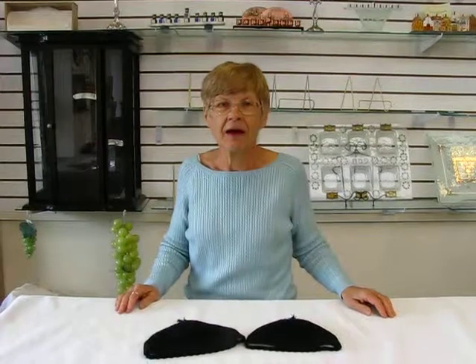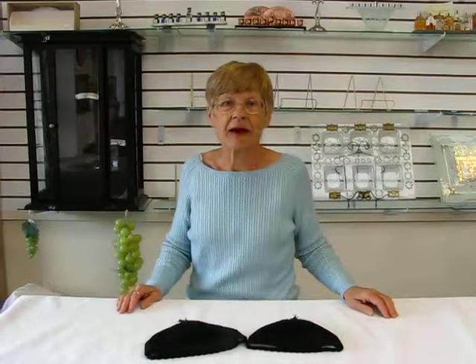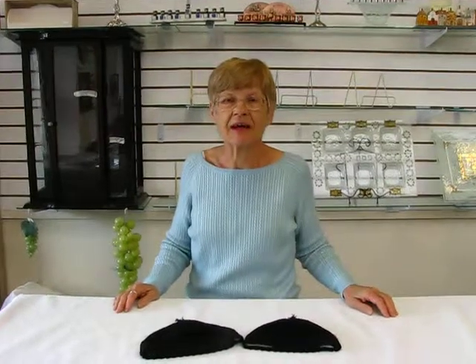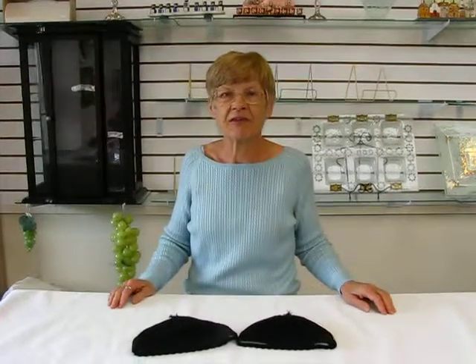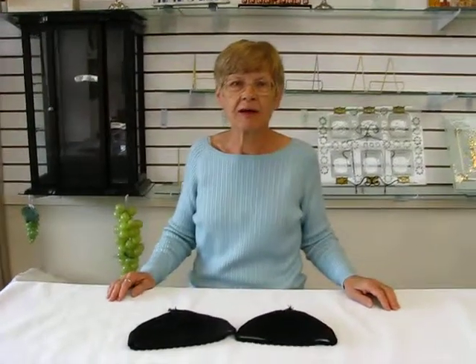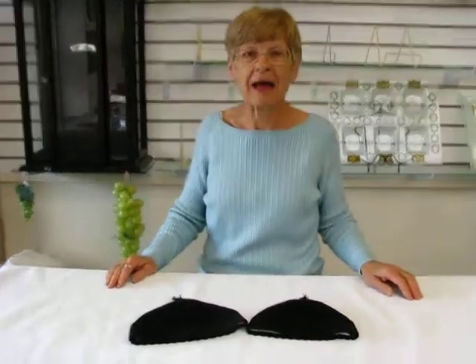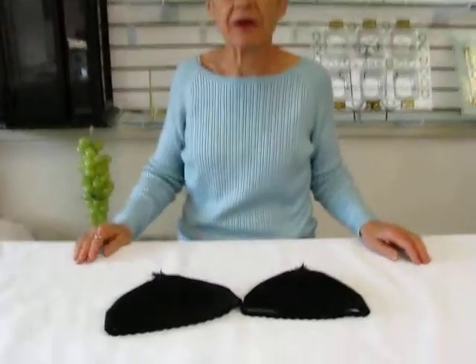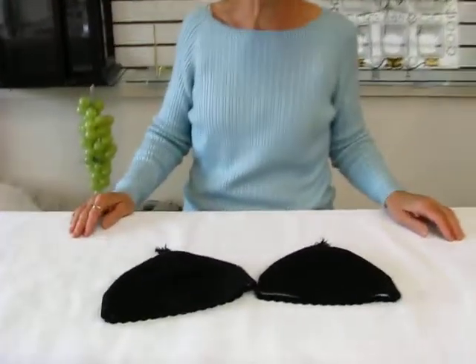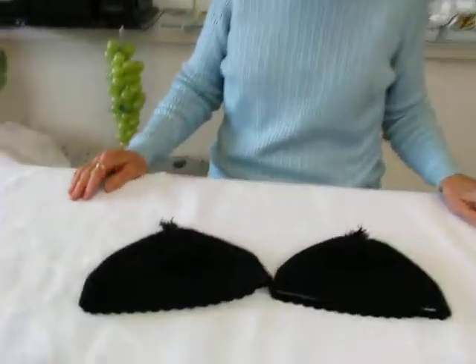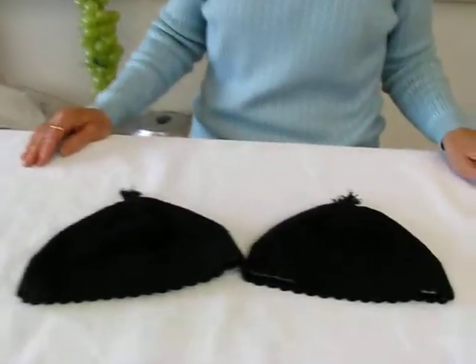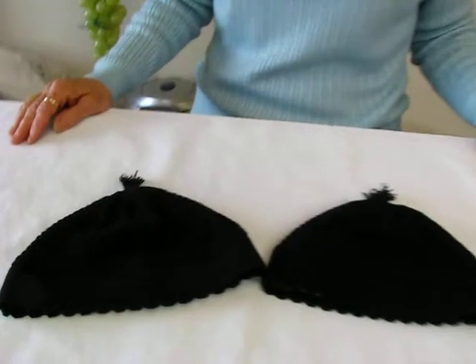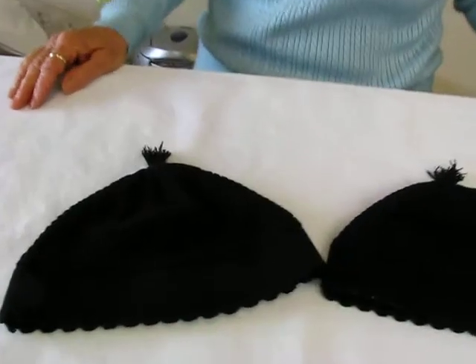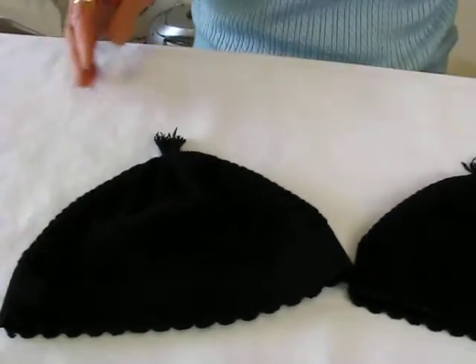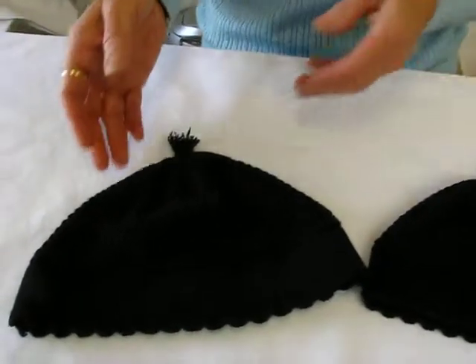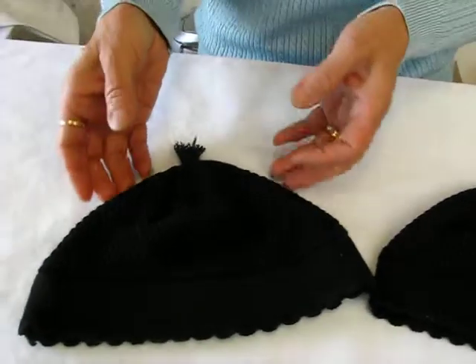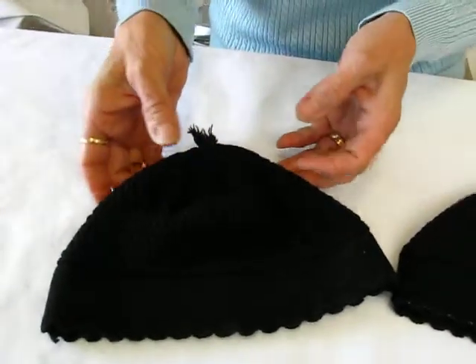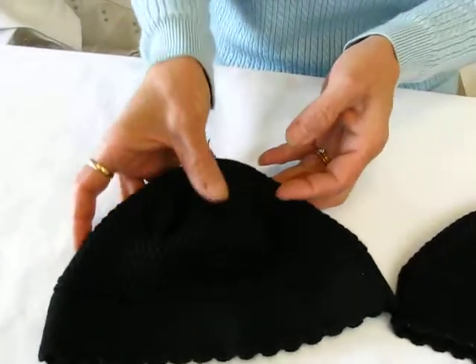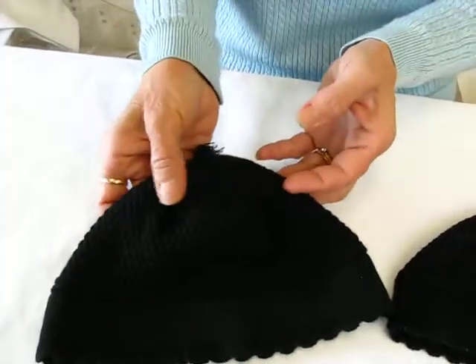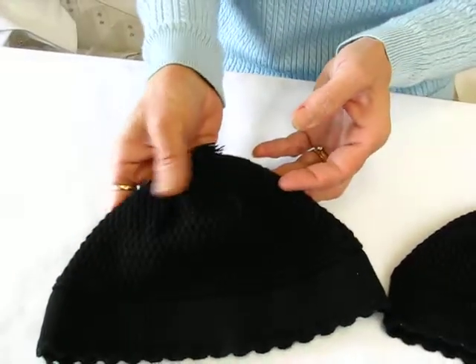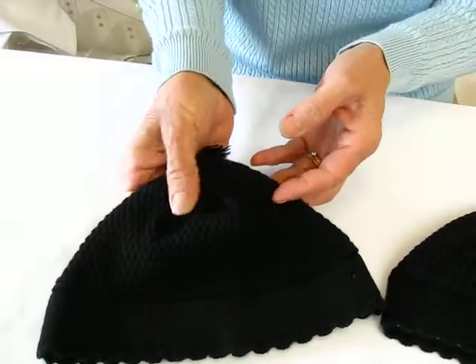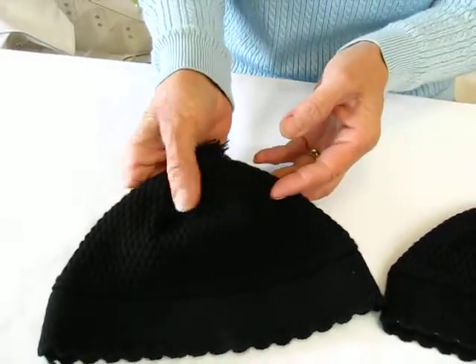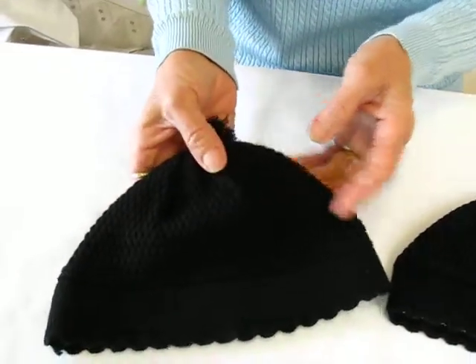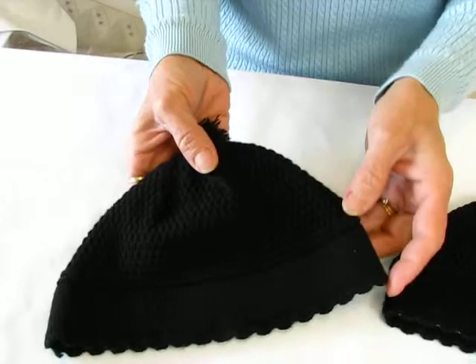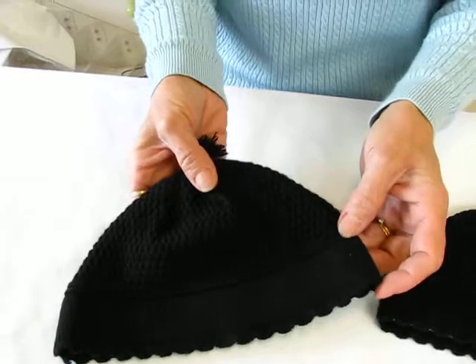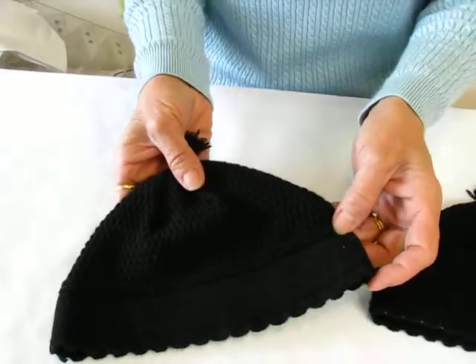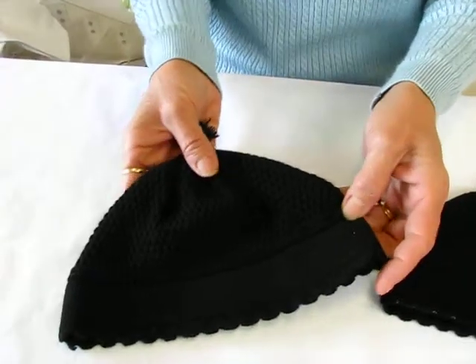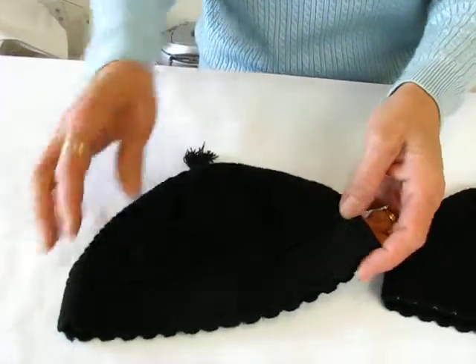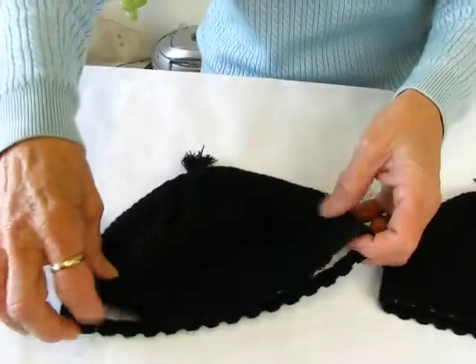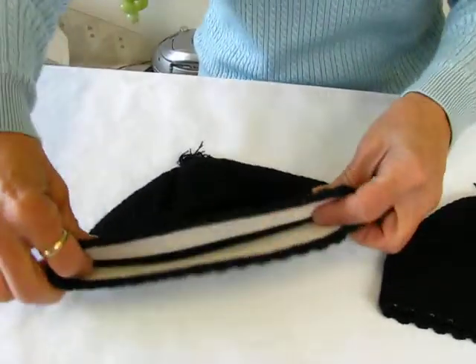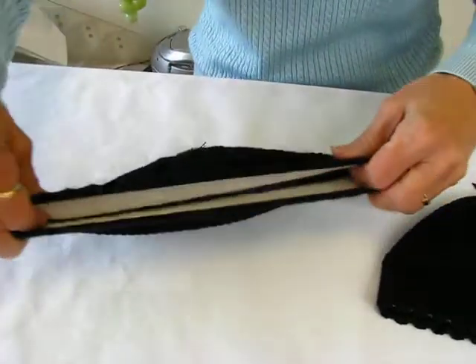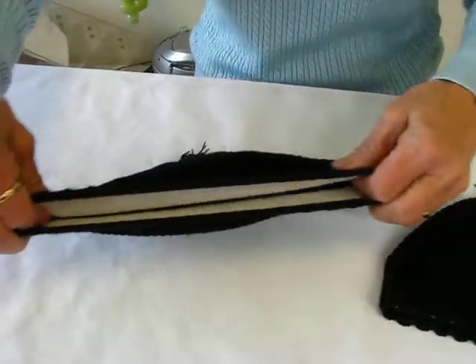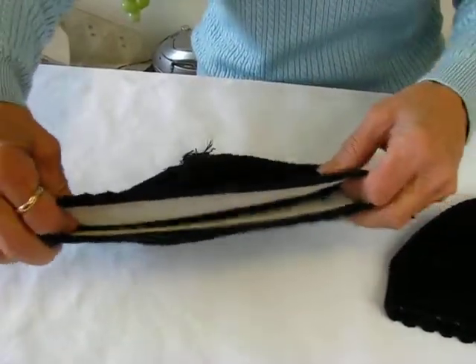Hi, it's Hava and I have a solid black Breslov Keepa to show you. This Keepa is a very soft crochet at the top, textured. It has a nice band at the bottom. There is some give to it.